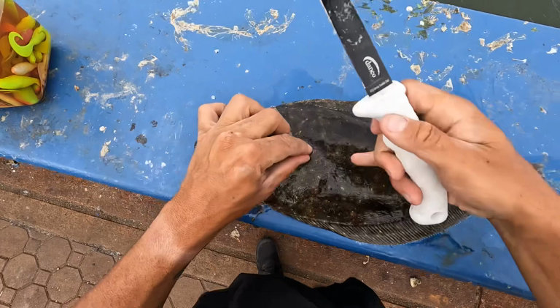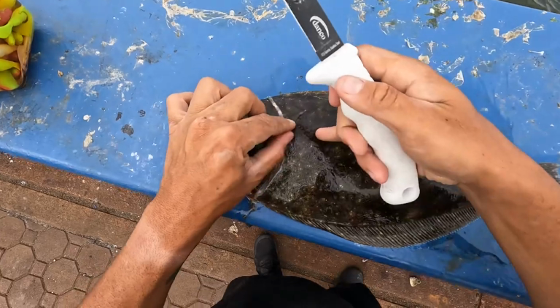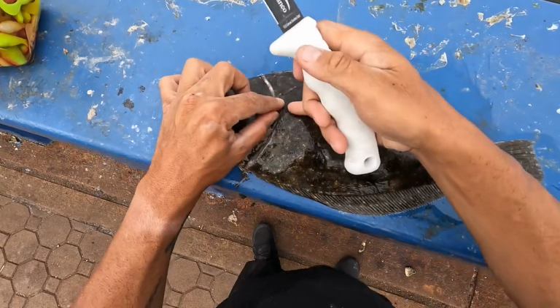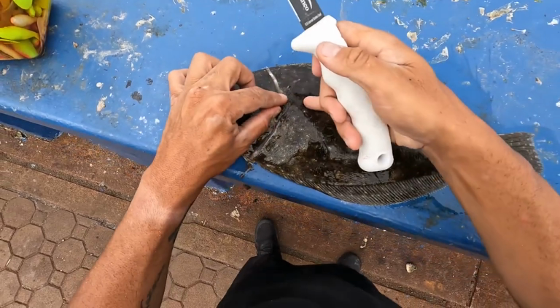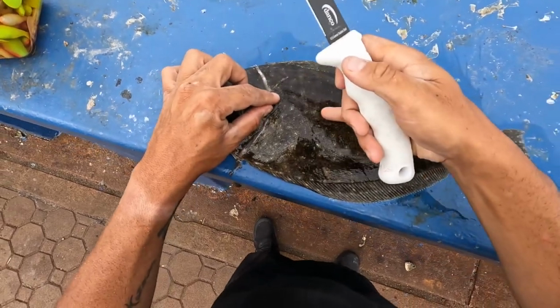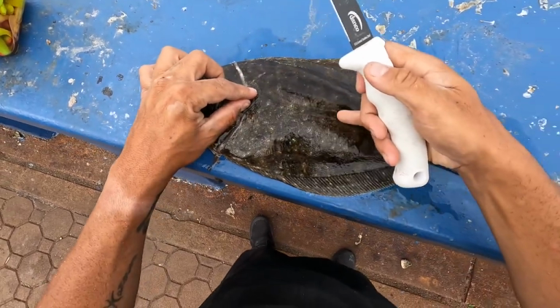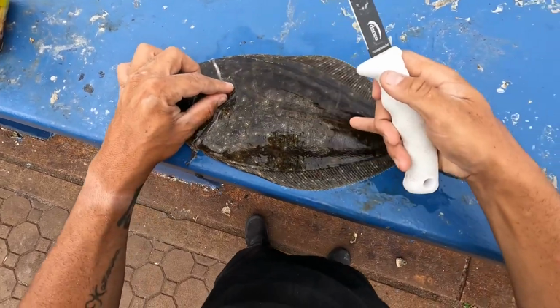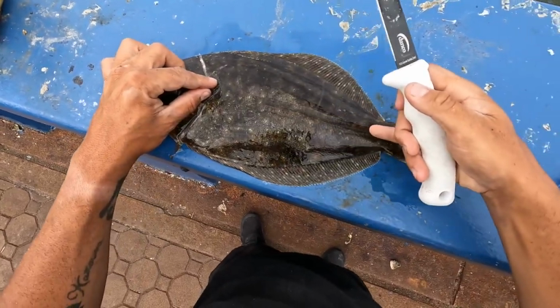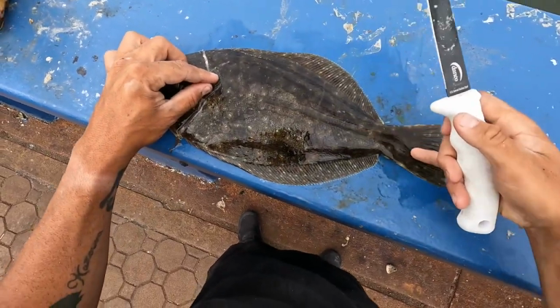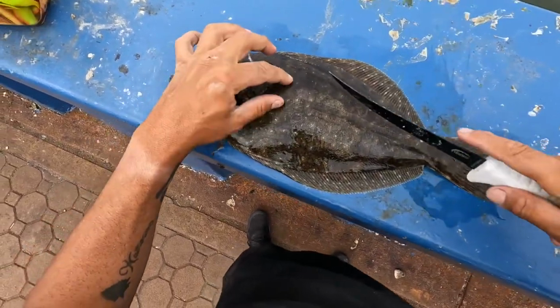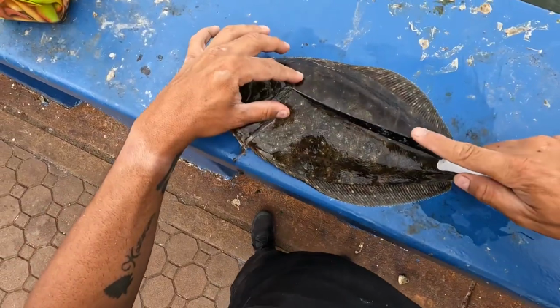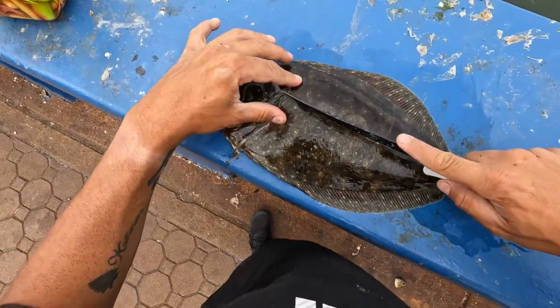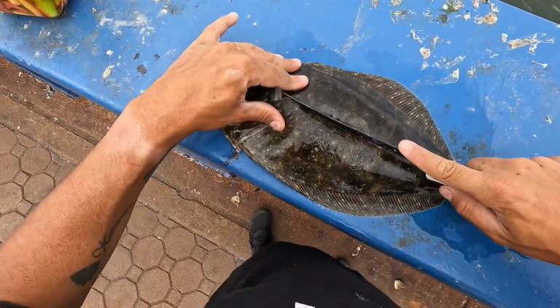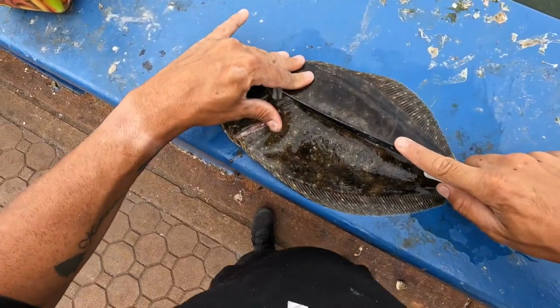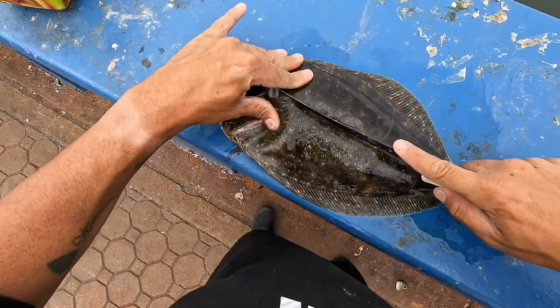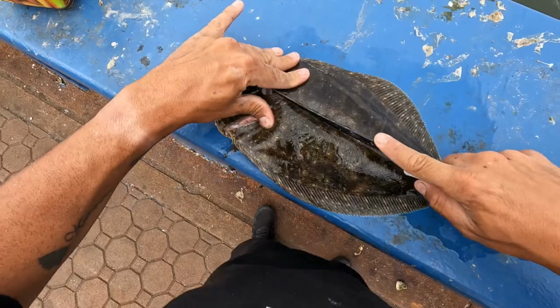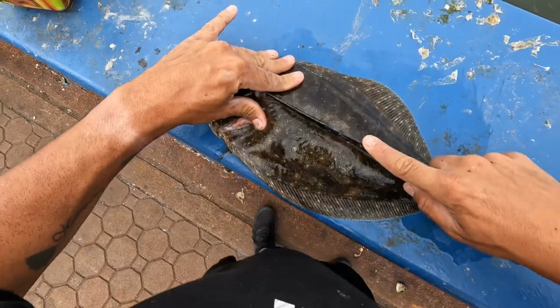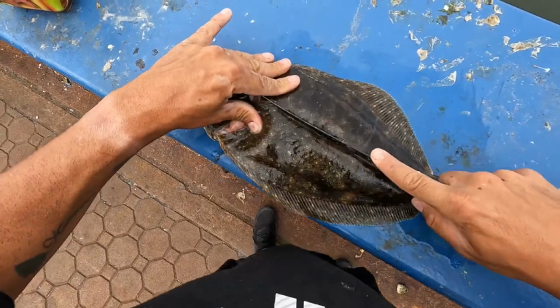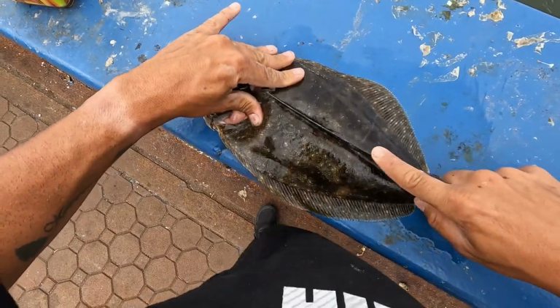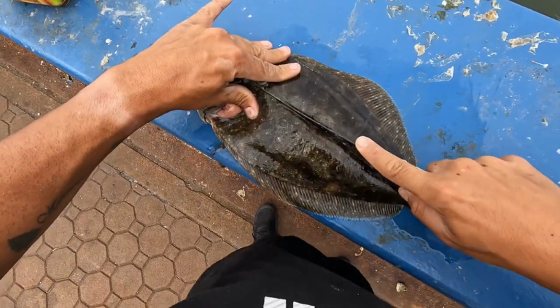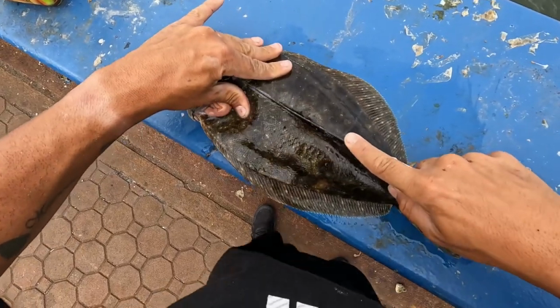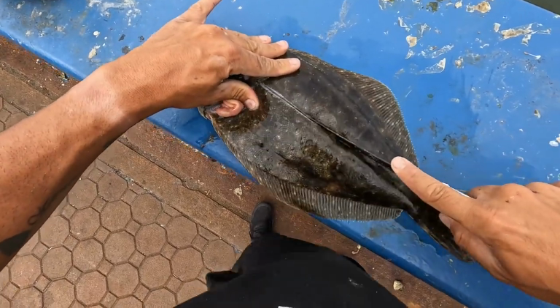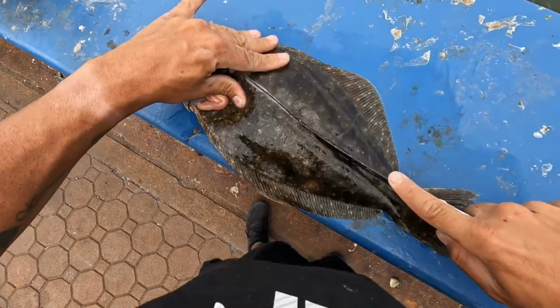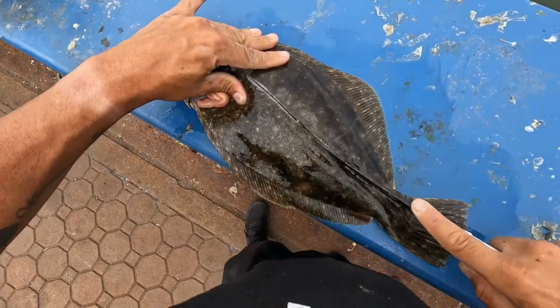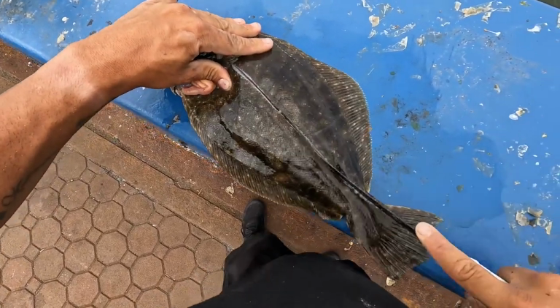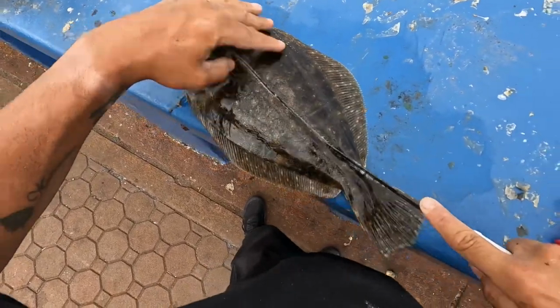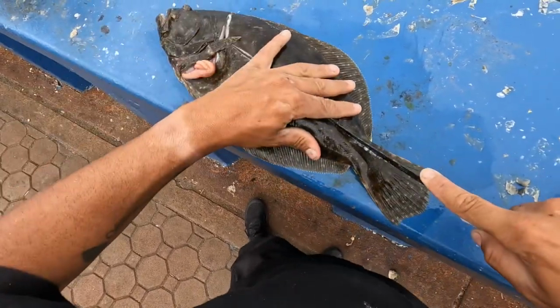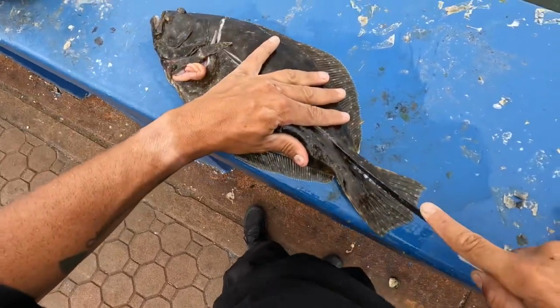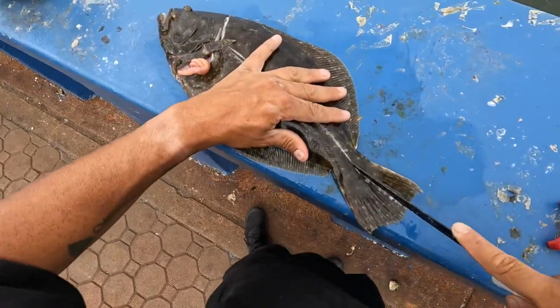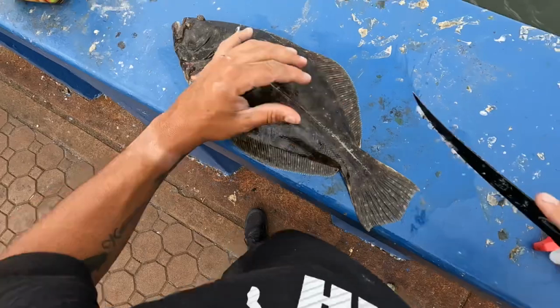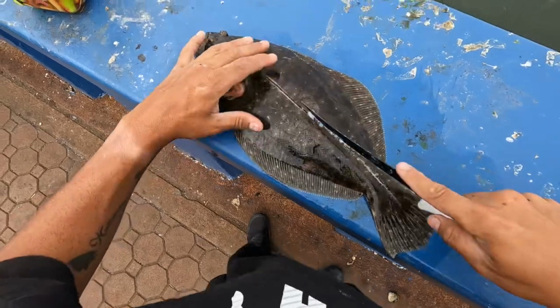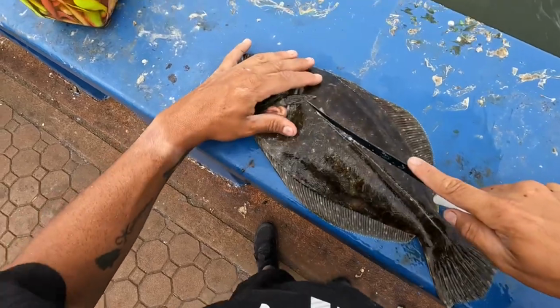With fluke it's different. Their spine is right in the middle, so you've got to literally go like that.